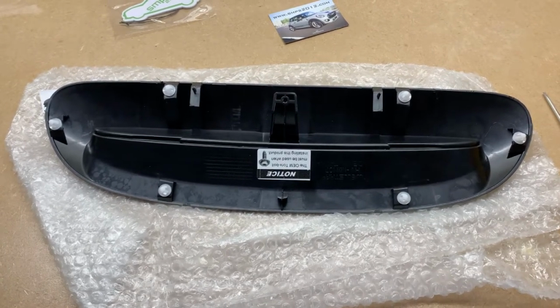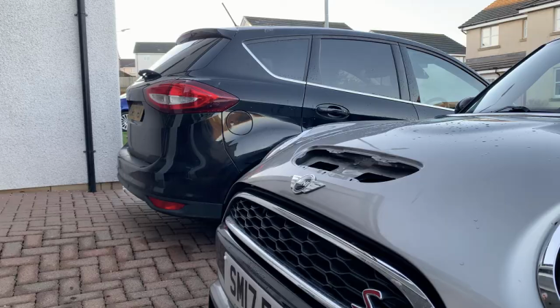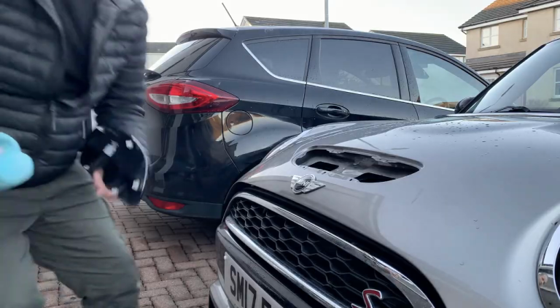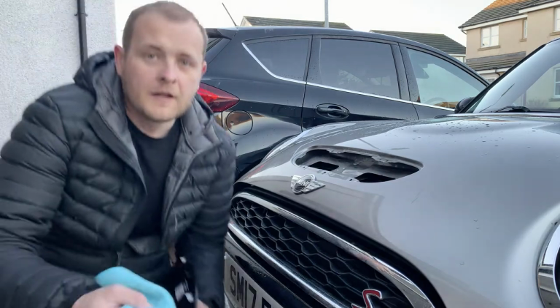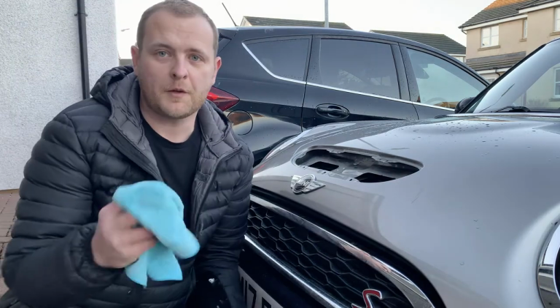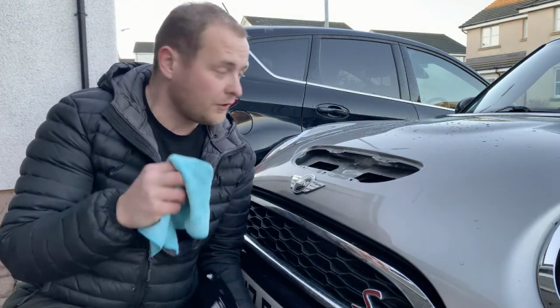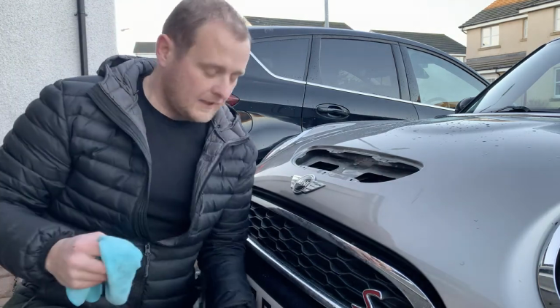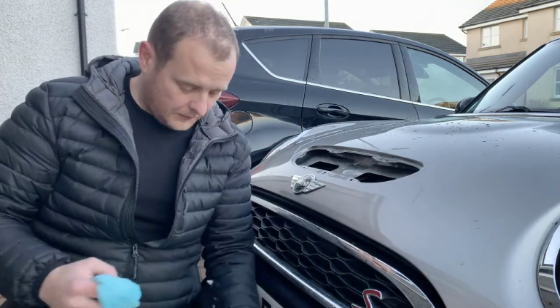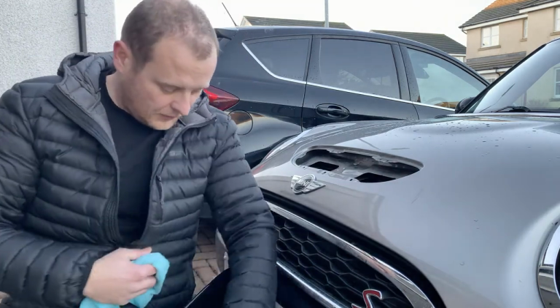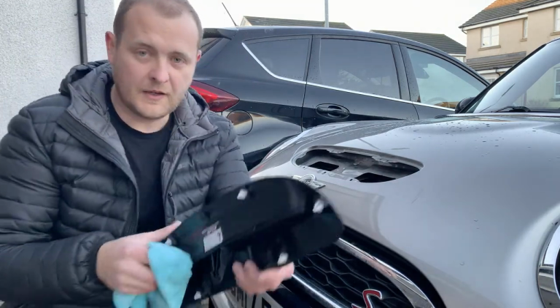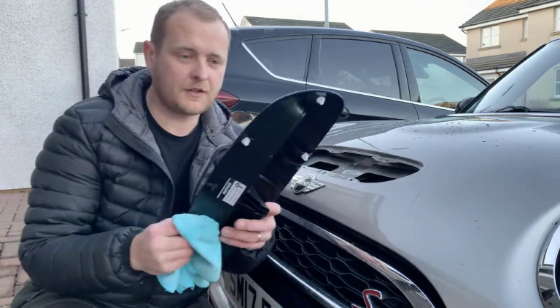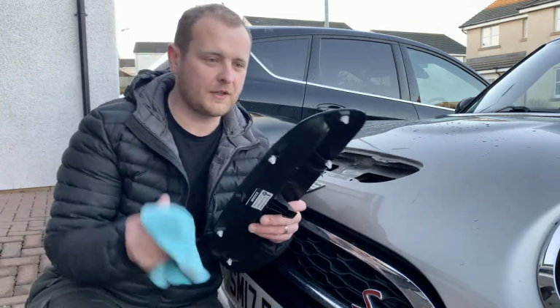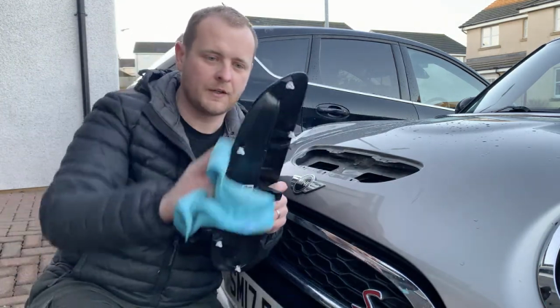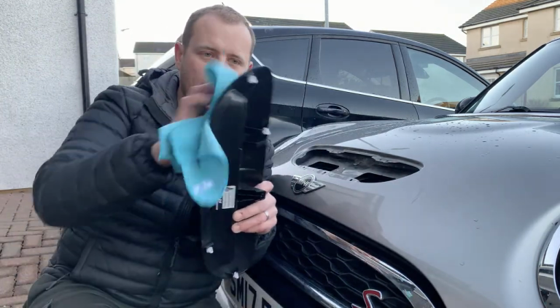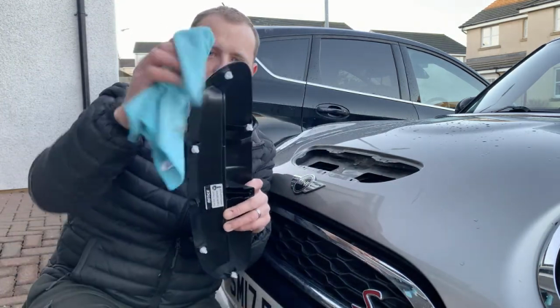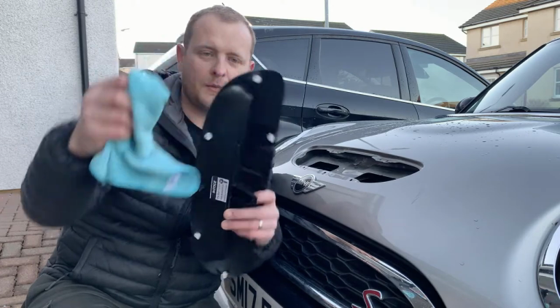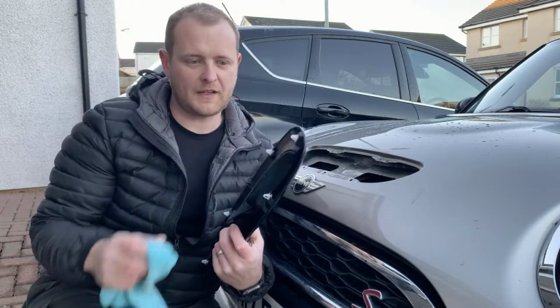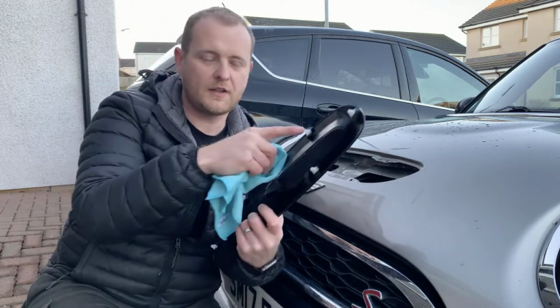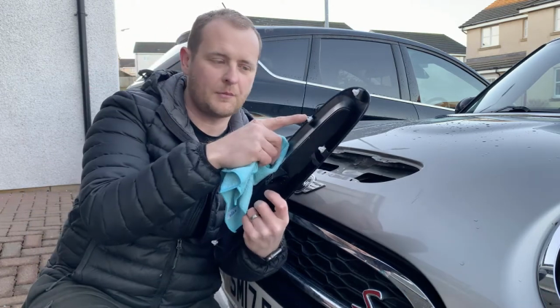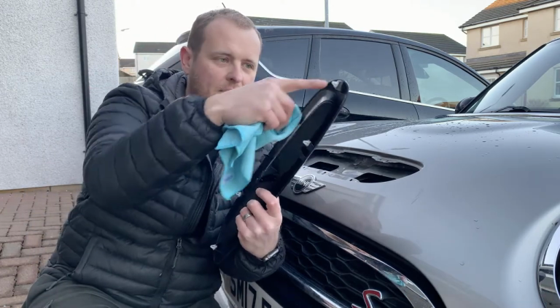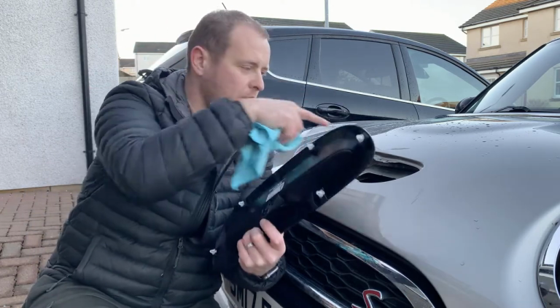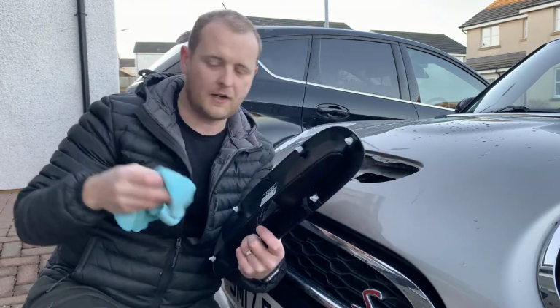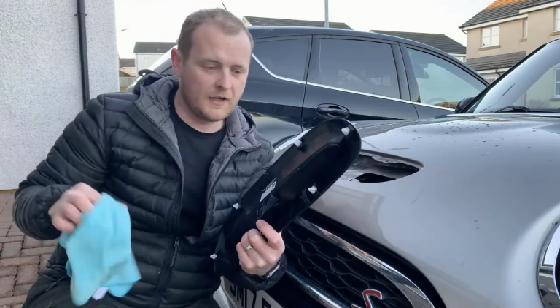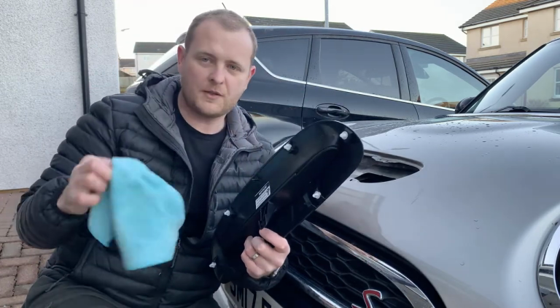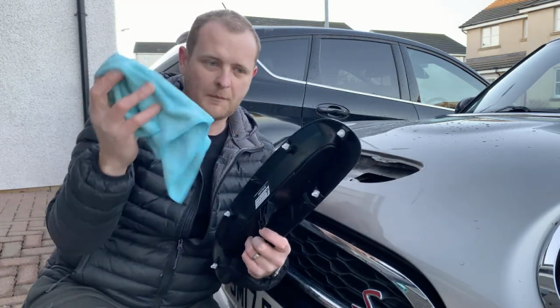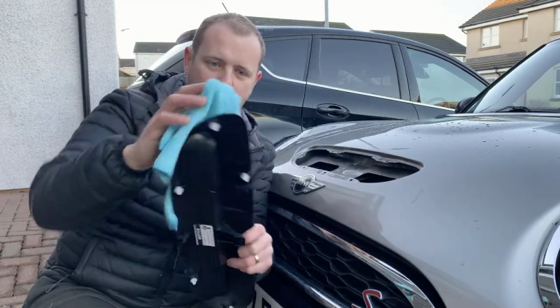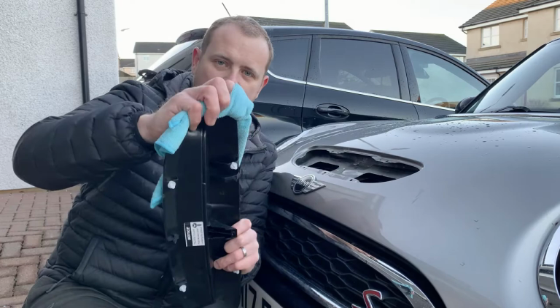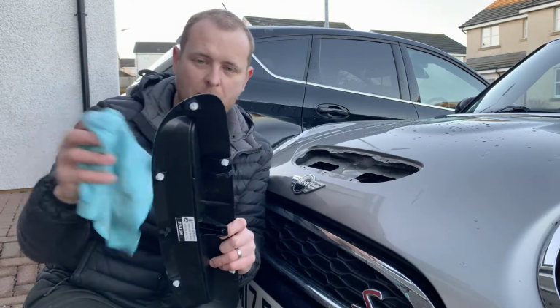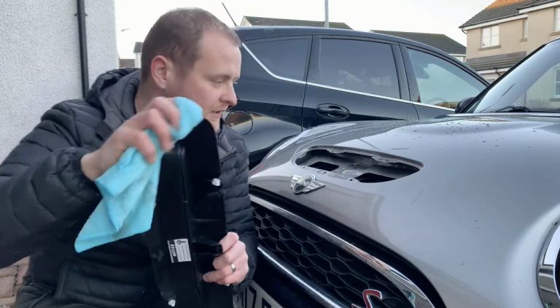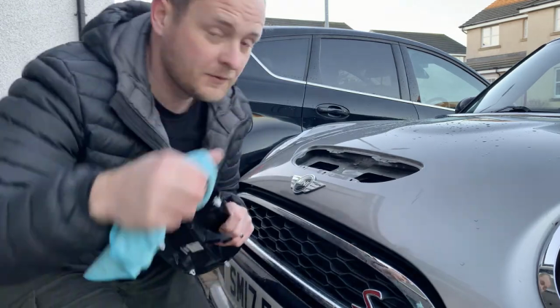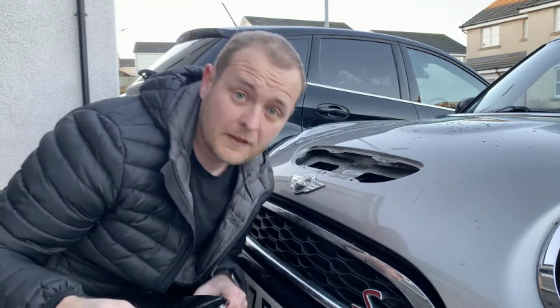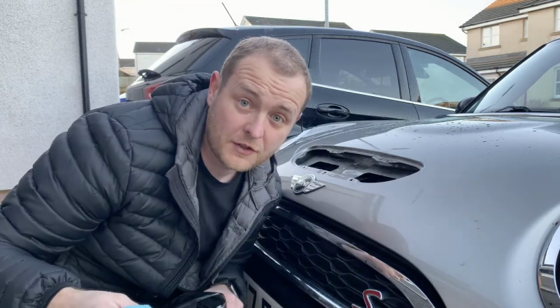When you're actually putting this on the car and clicking these brackets into place, just make sure you've got a microfiber cloth so you can actually push these down properly. Let's give this a go.